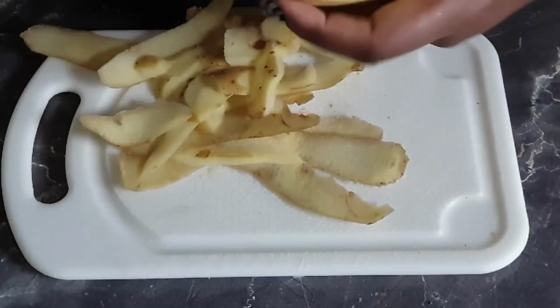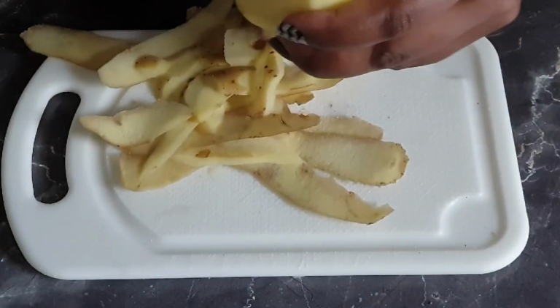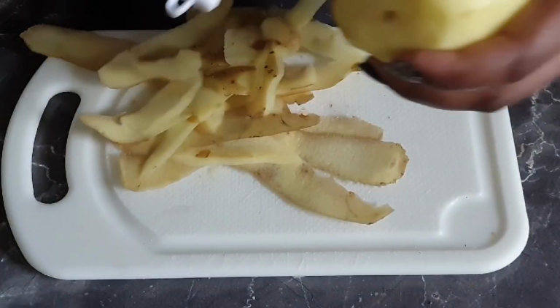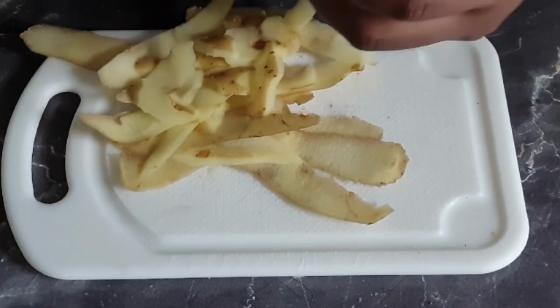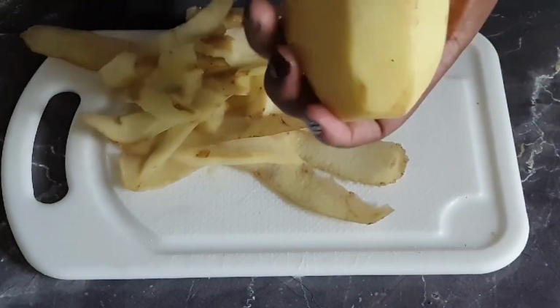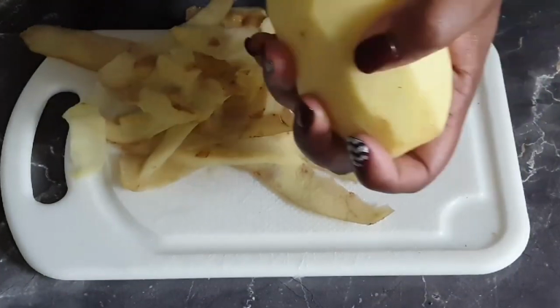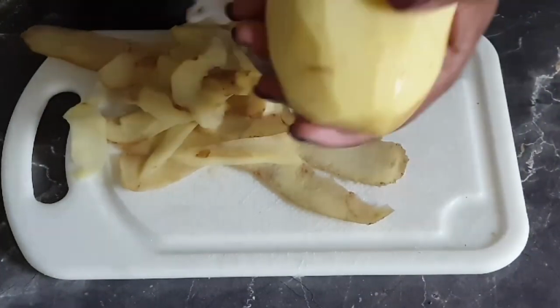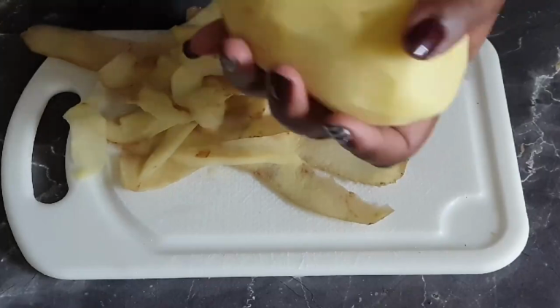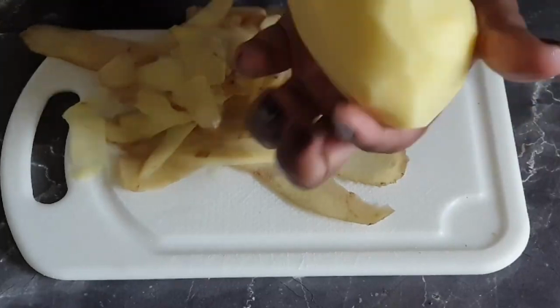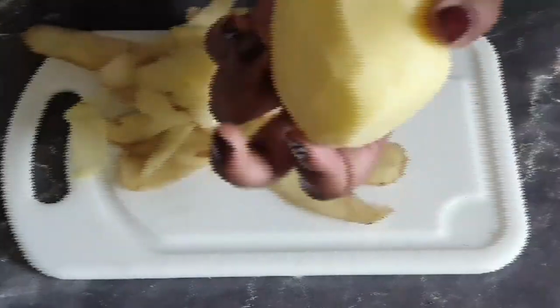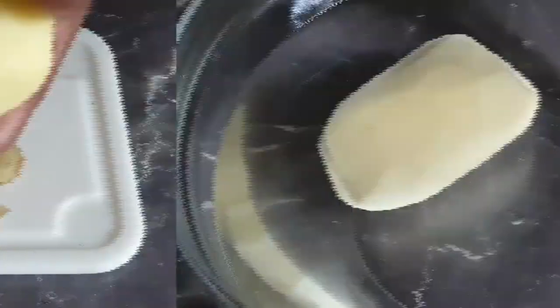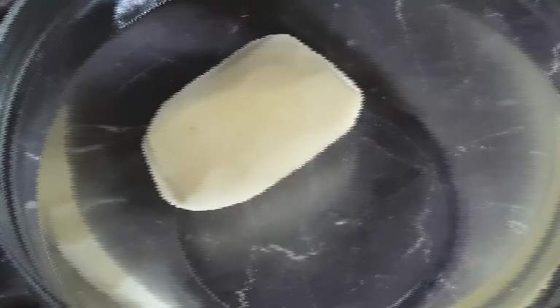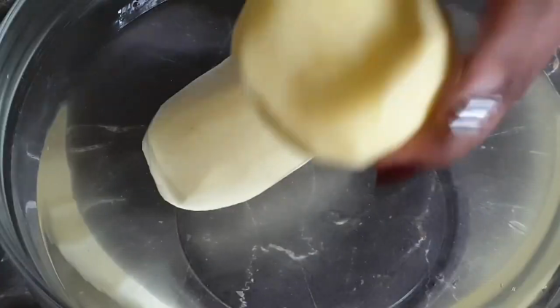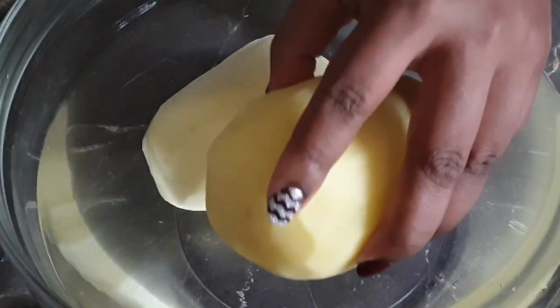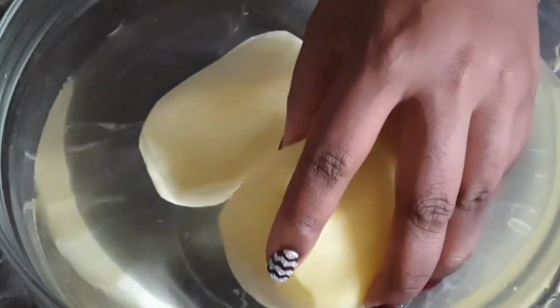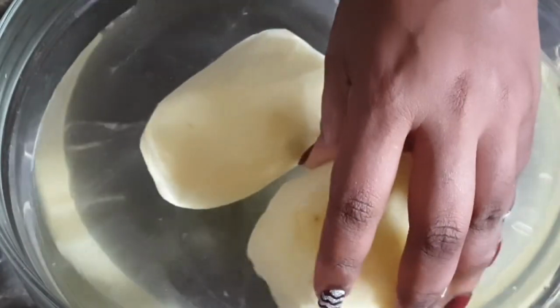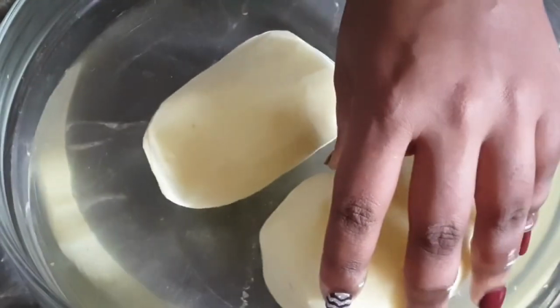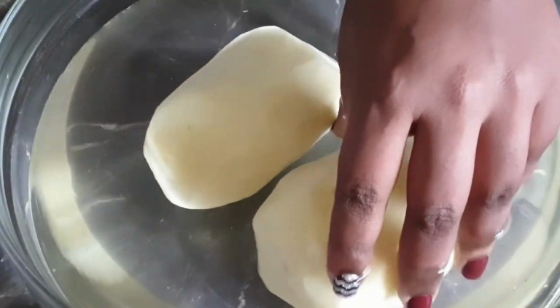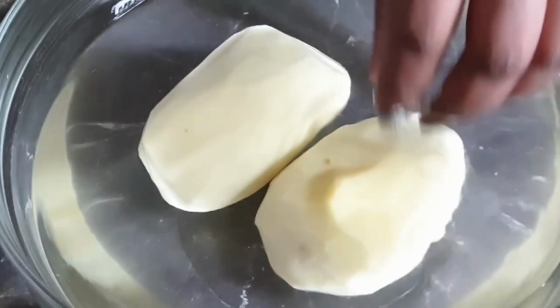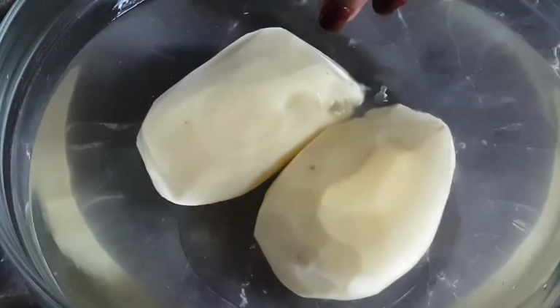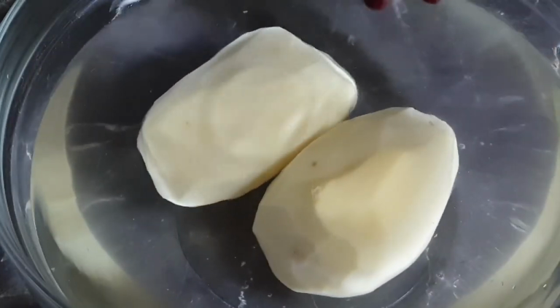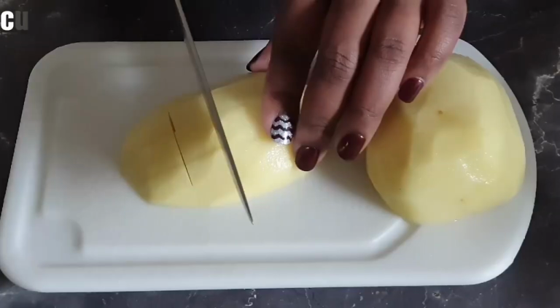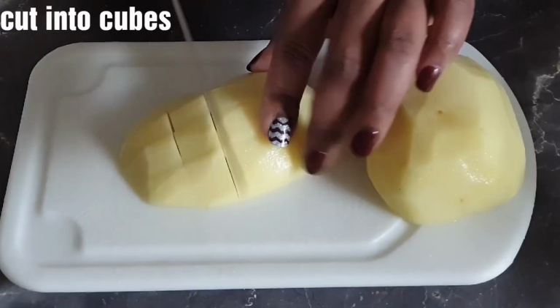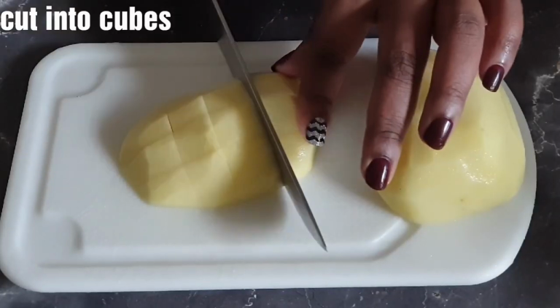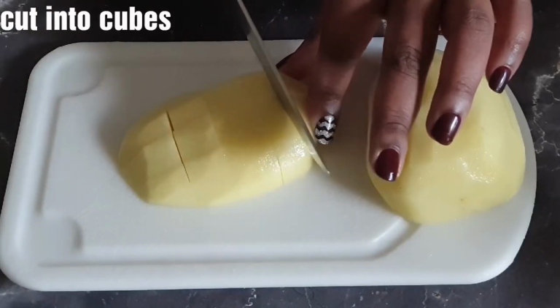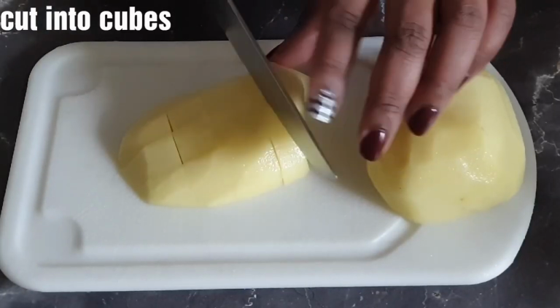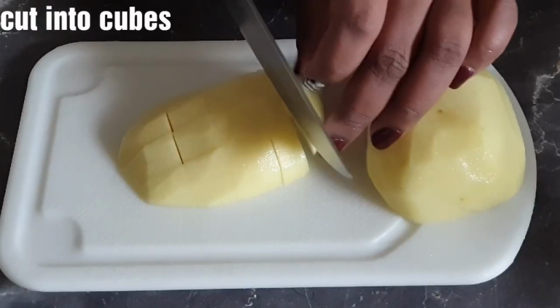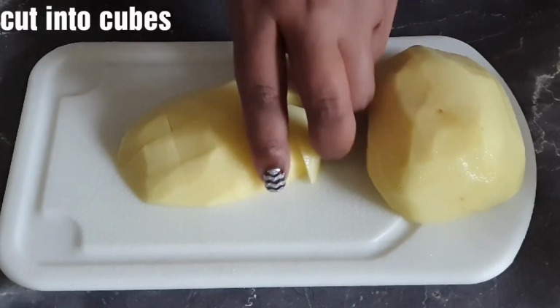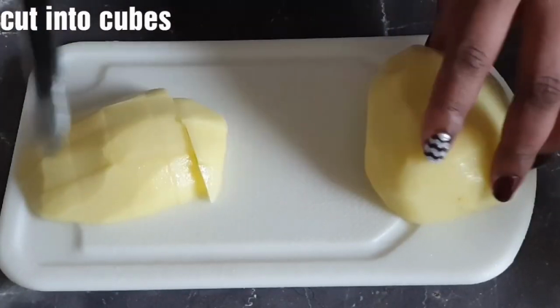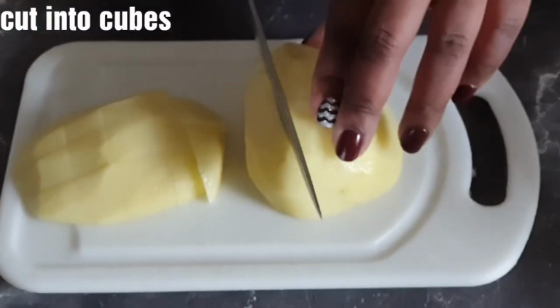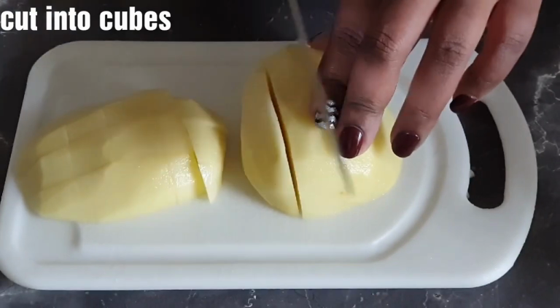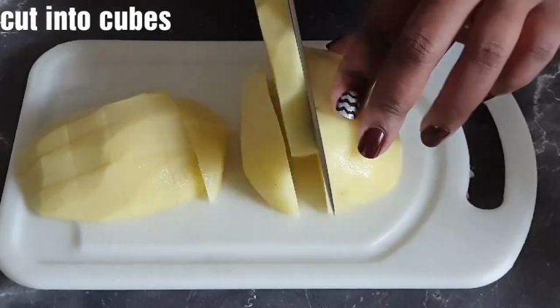Next, peel your potatoes and to prevent them from oxidizing and changing color, dip them in a bowl of cold water. Then cut your potatoes into cubes to help them cook evenly and faster.